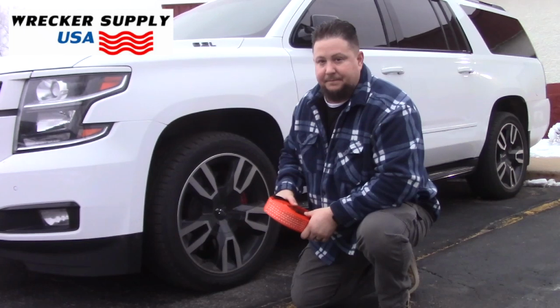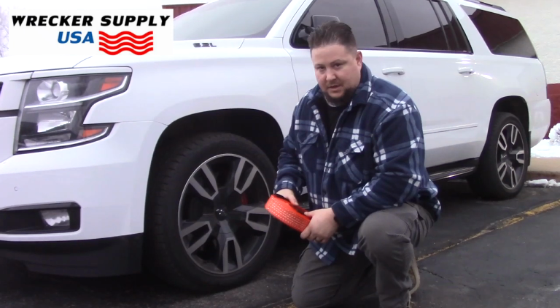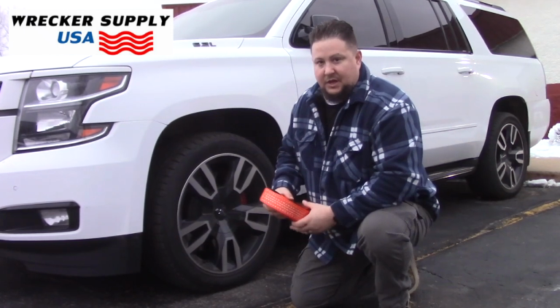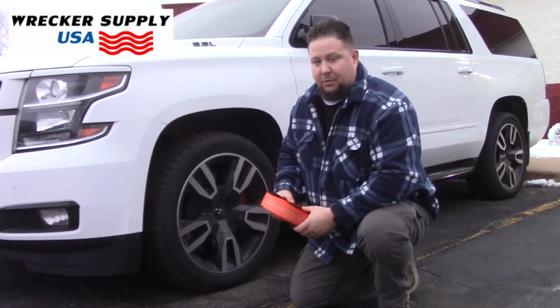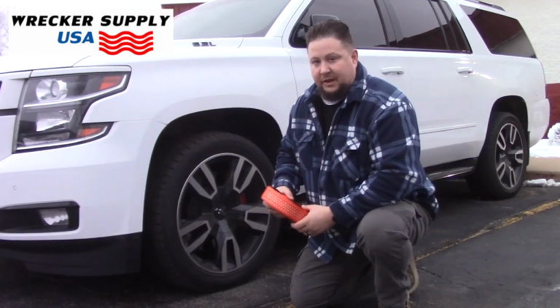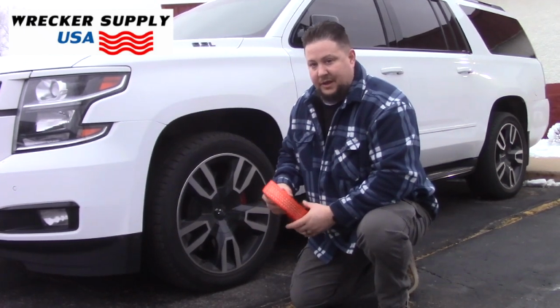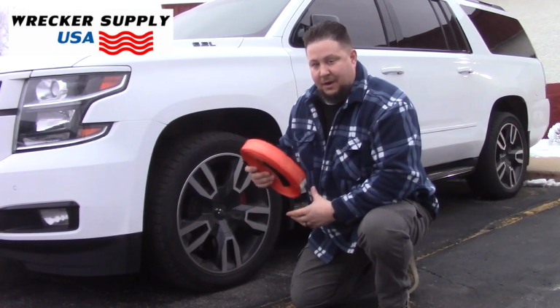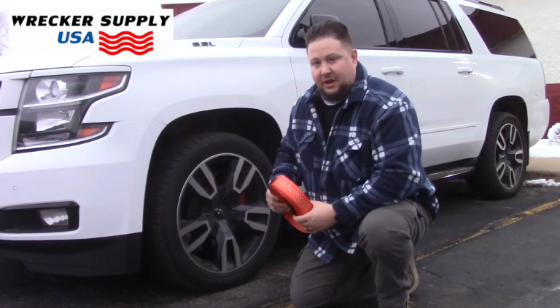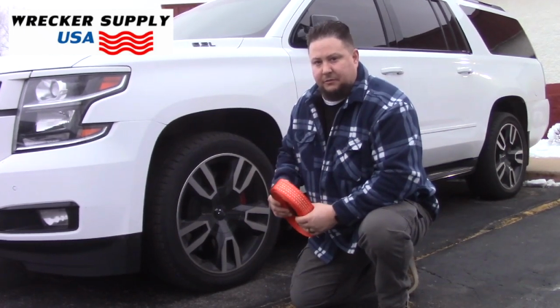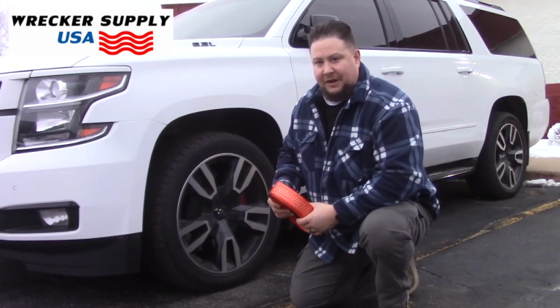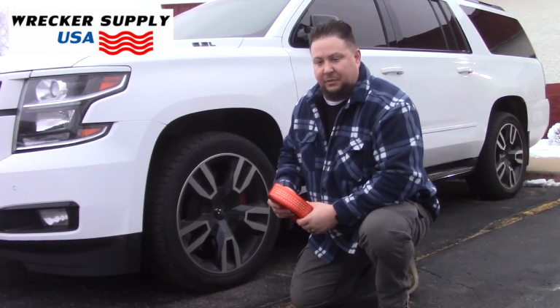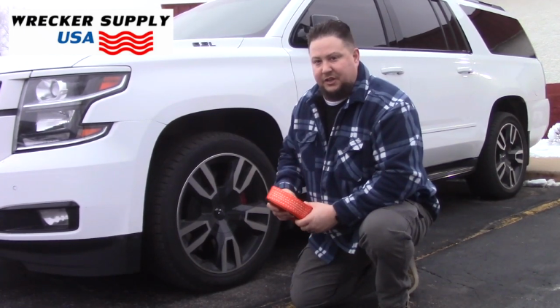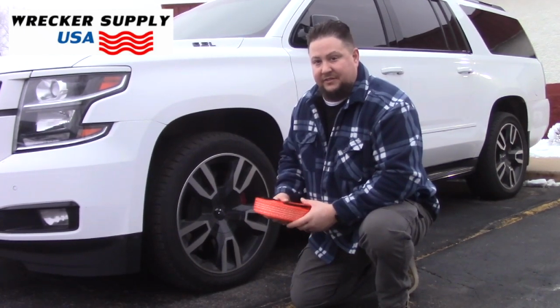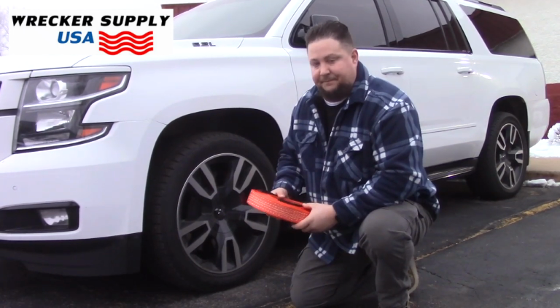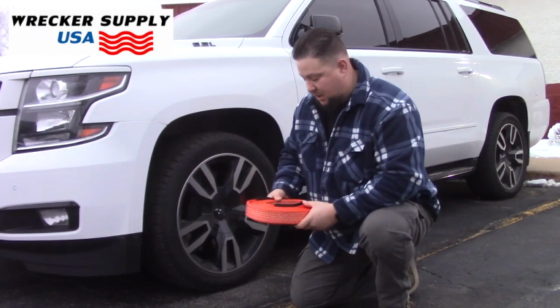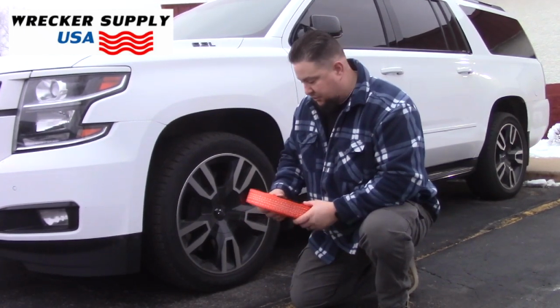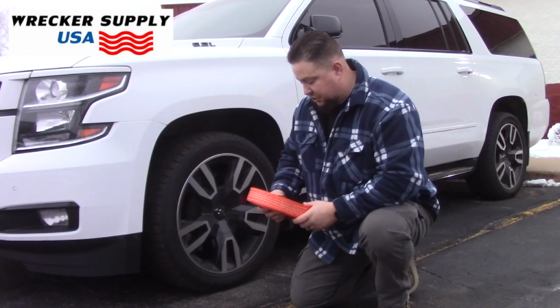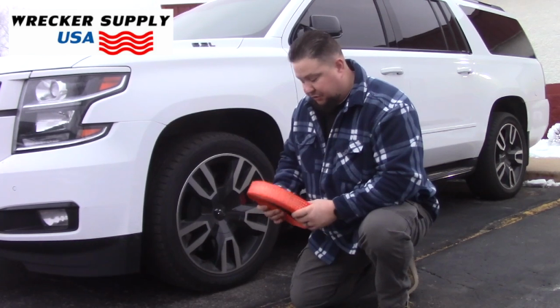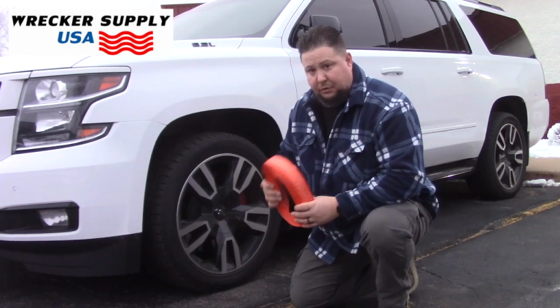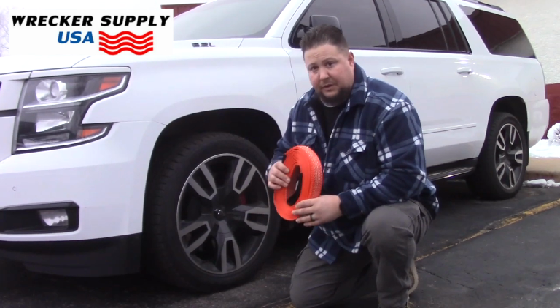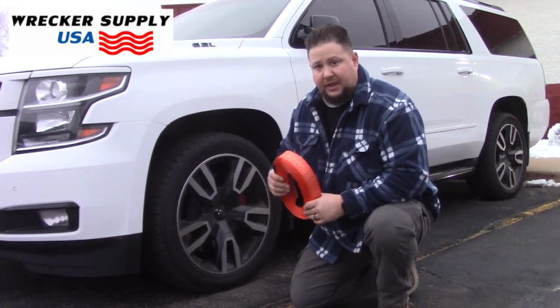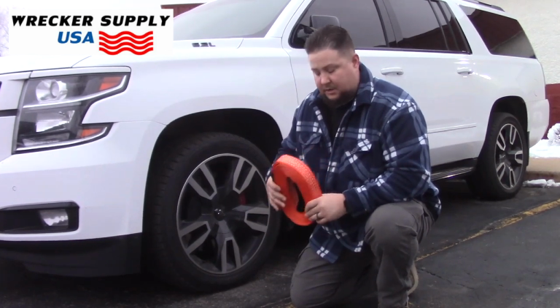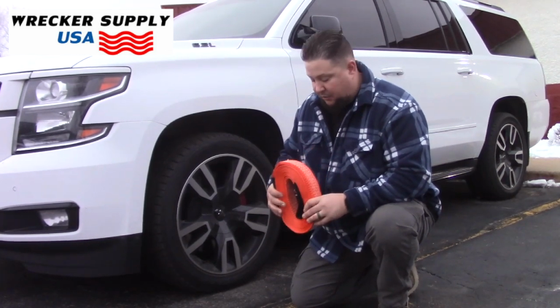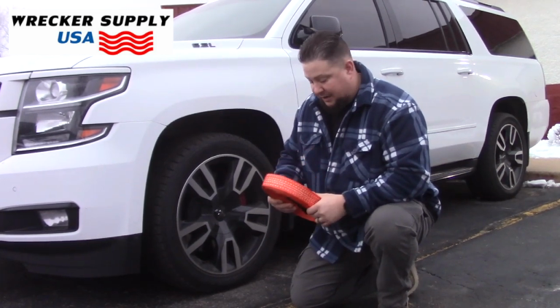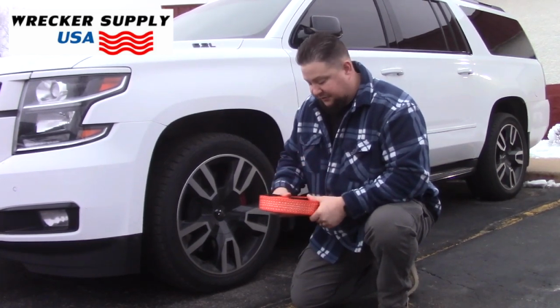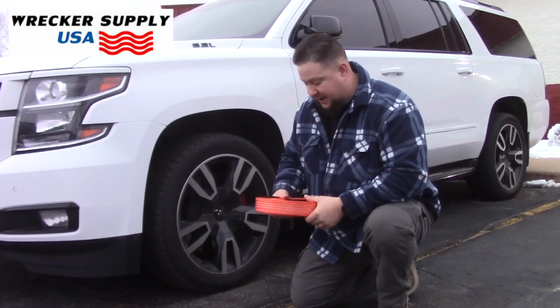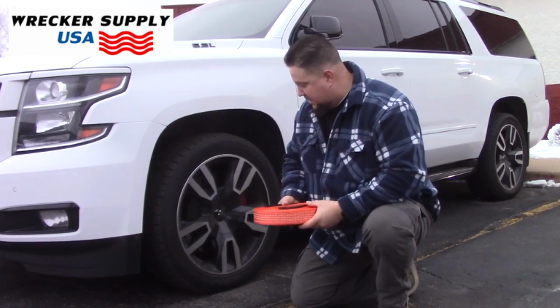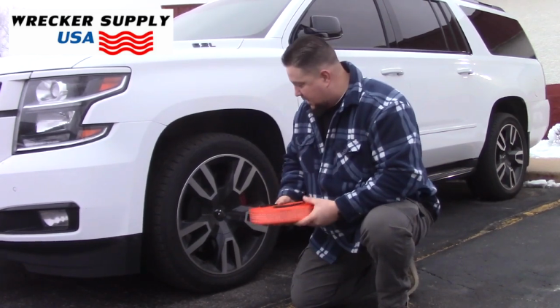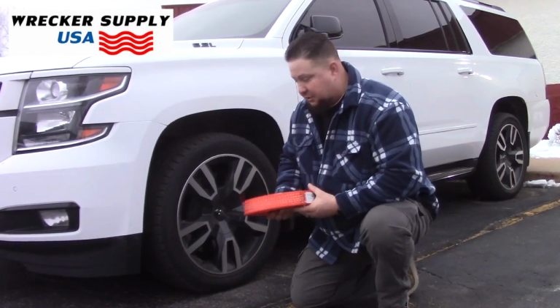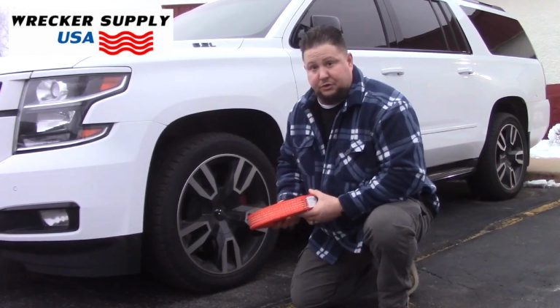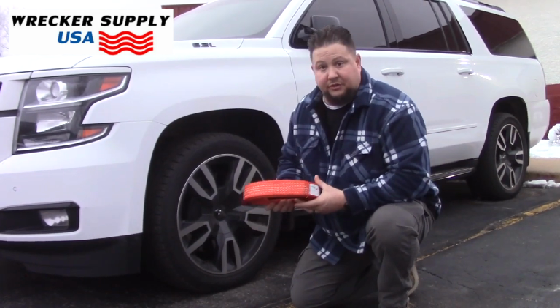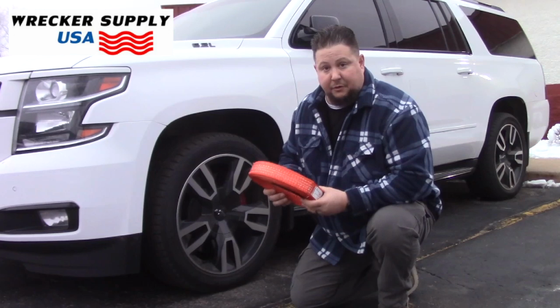Good morning, I'm Rob Muskowski with Record Supply USA. We're just going to show you real quick with an auto recovery strap how you use it on the rim.